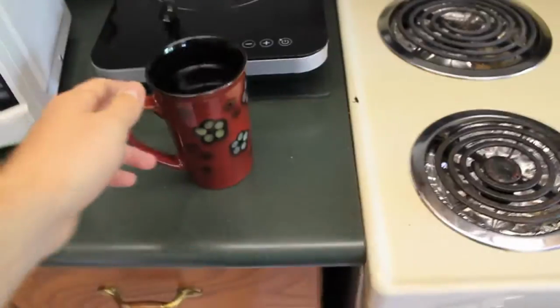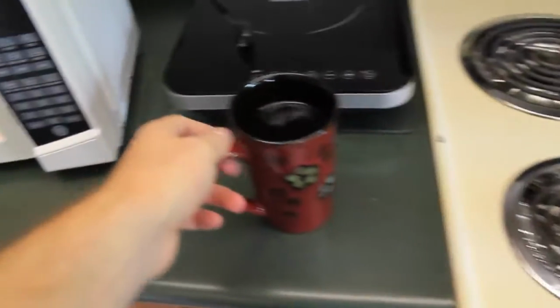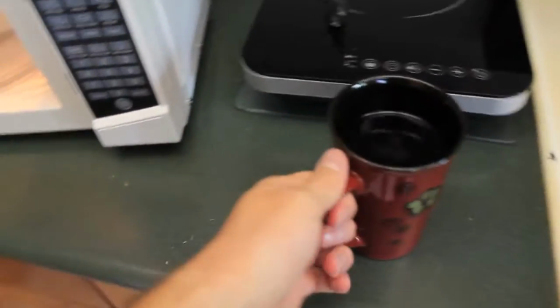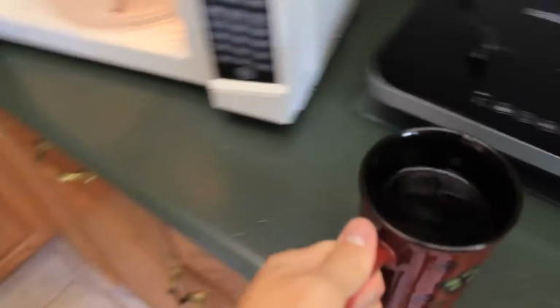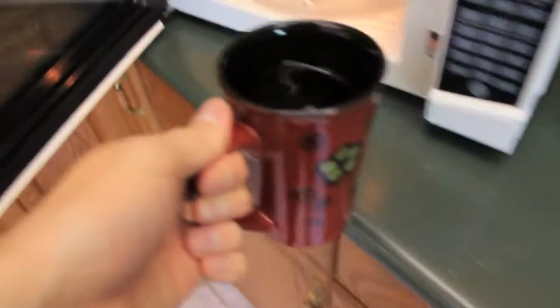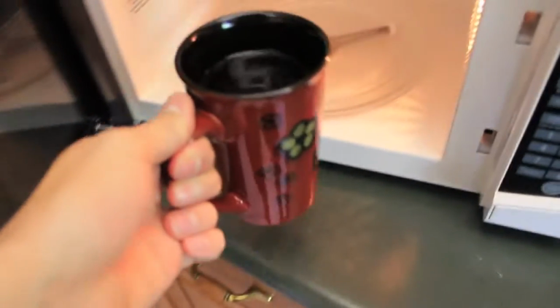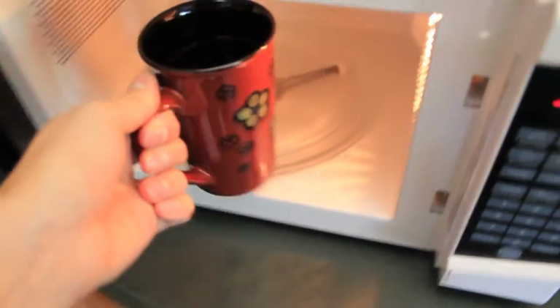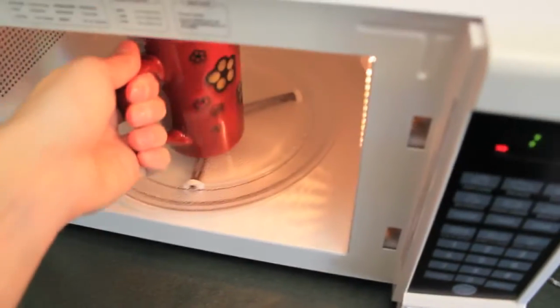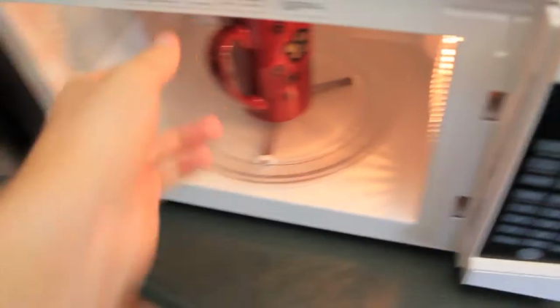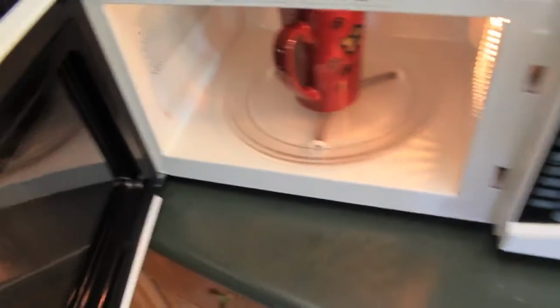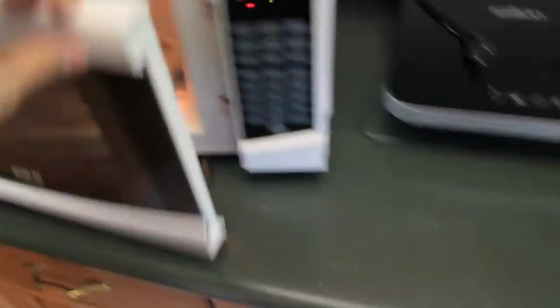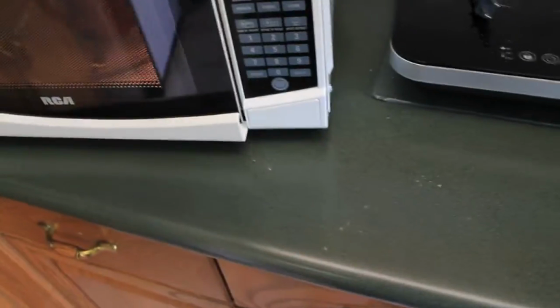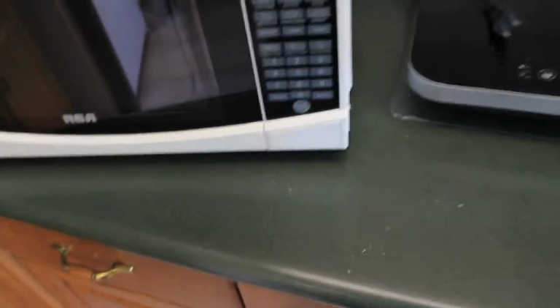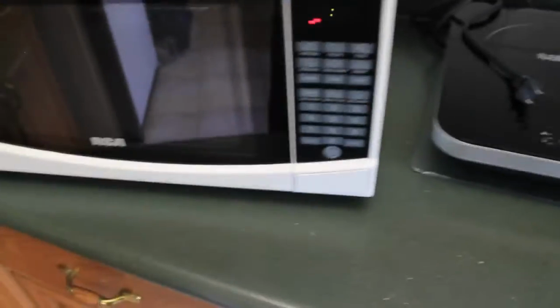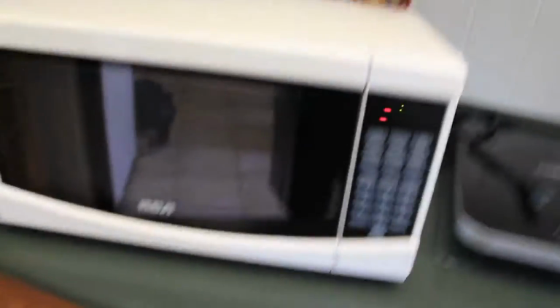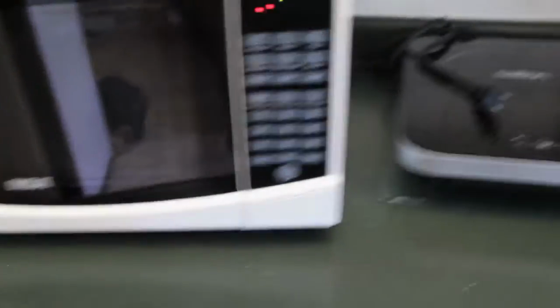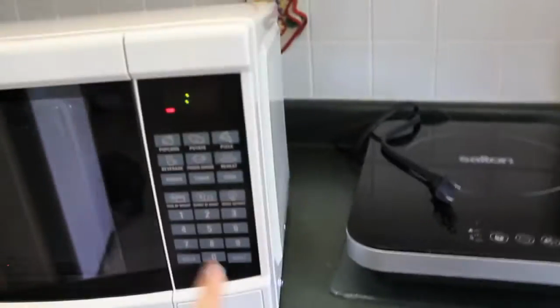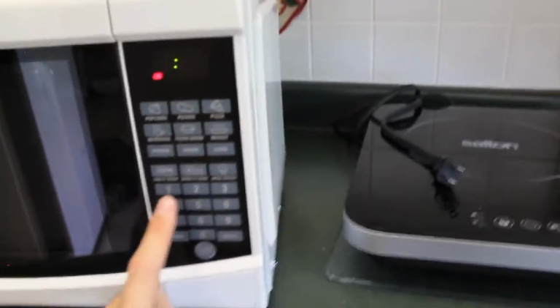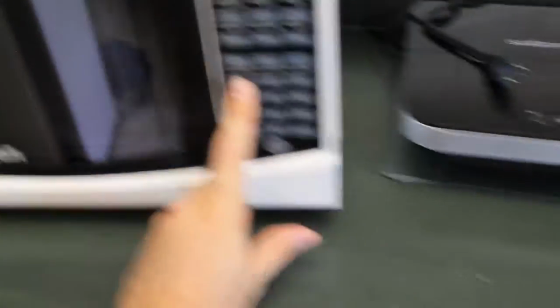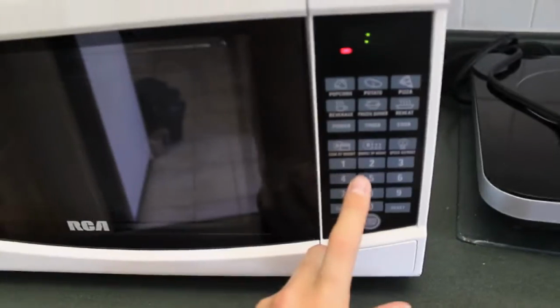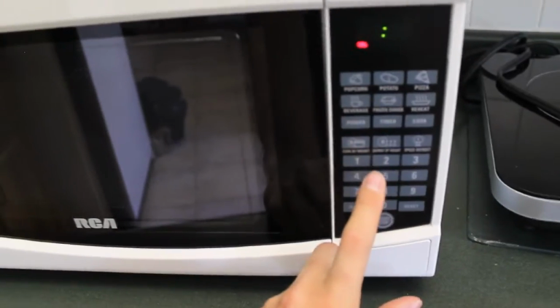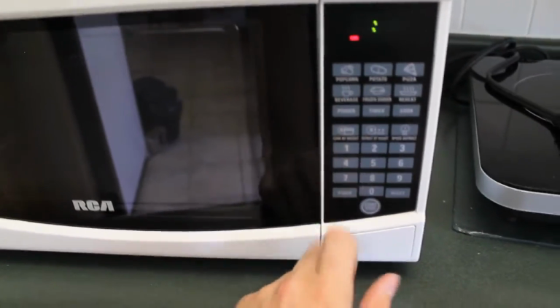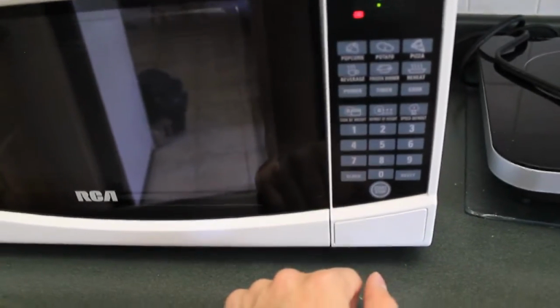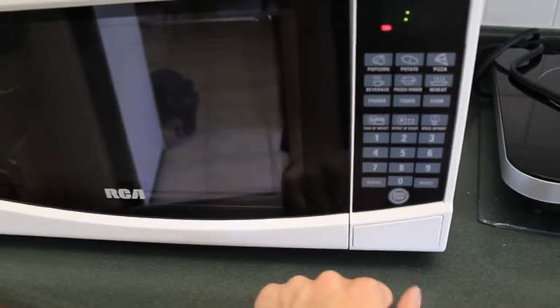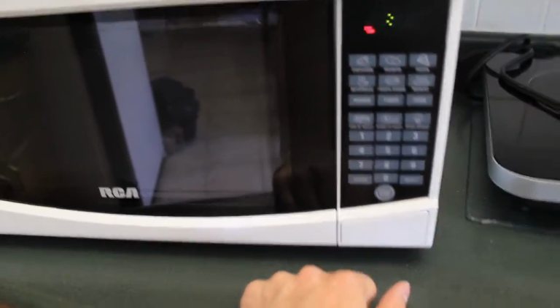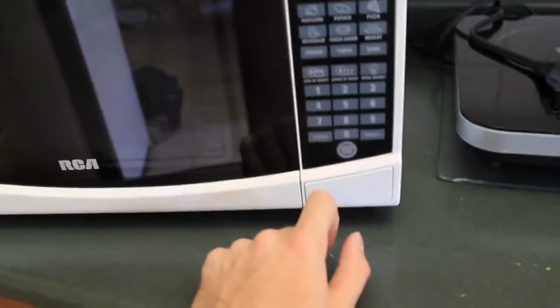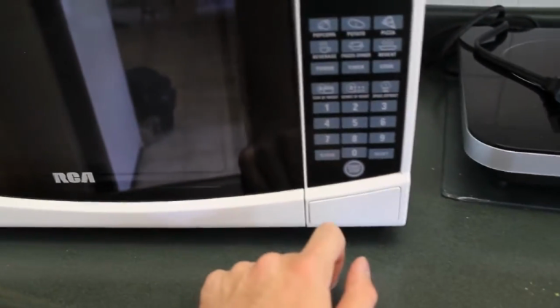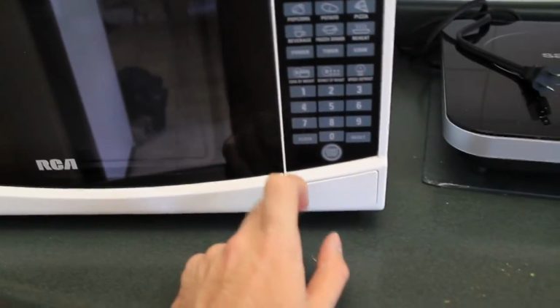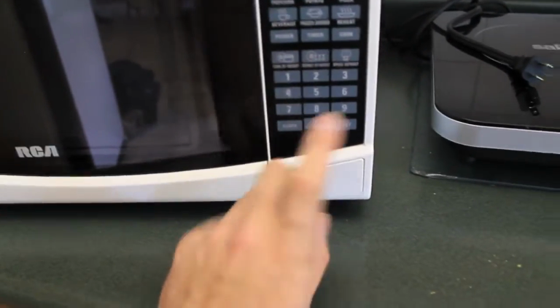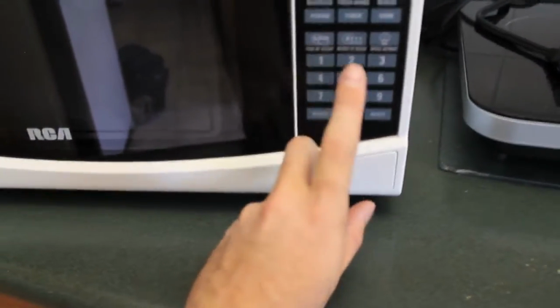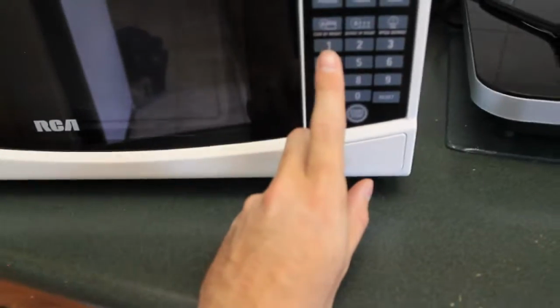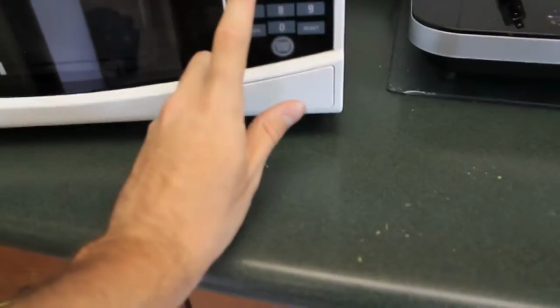We are commies here in Canada. So I'm just going to do one standard minute, and I will subjectively let you know how hot or cold it is.